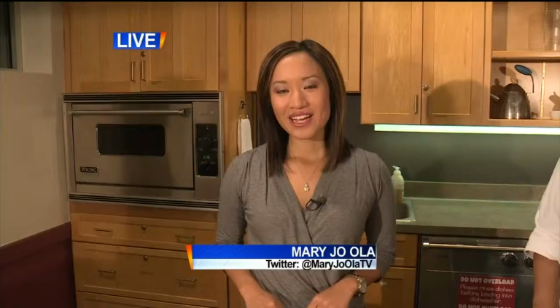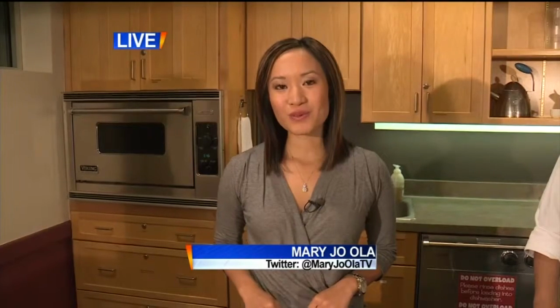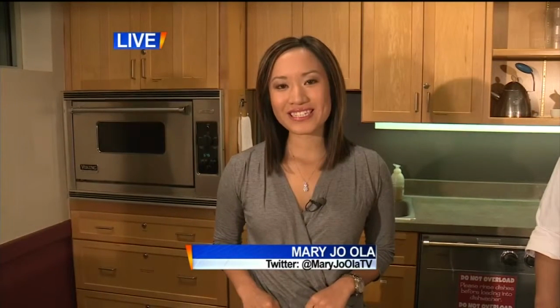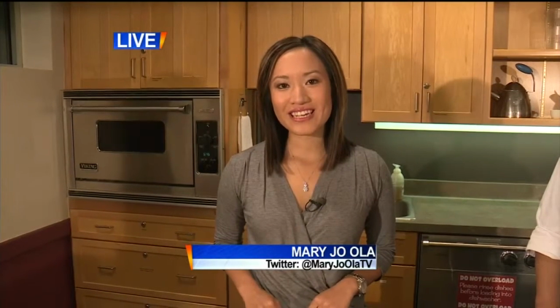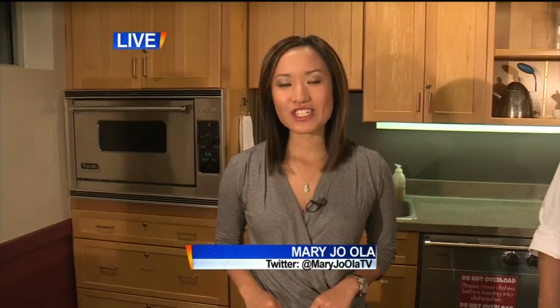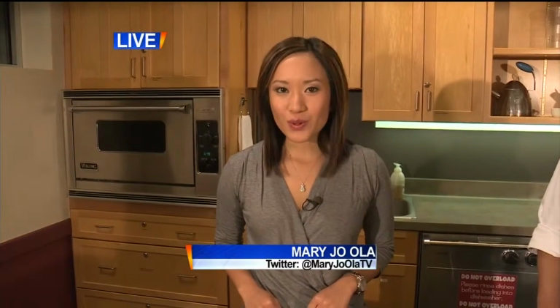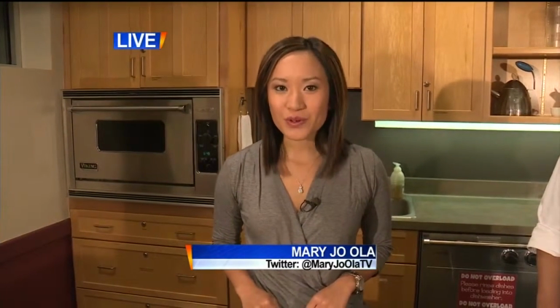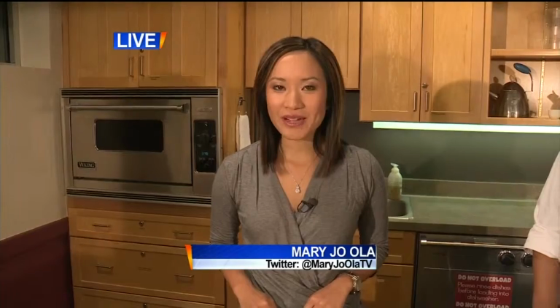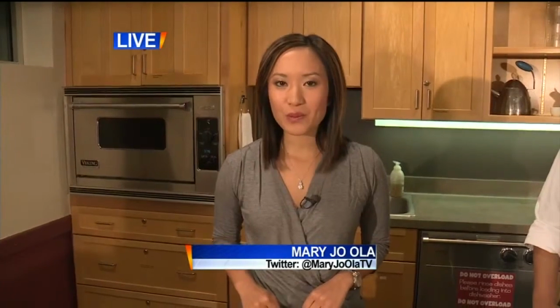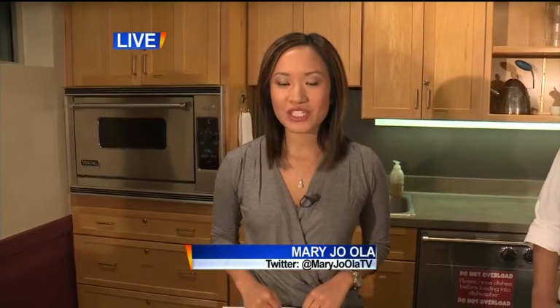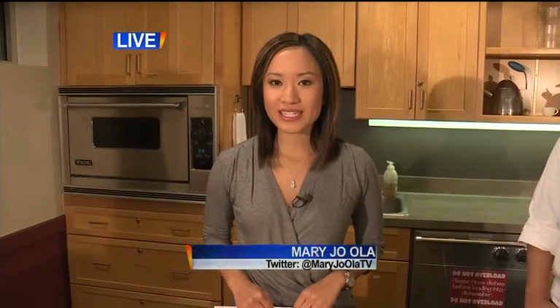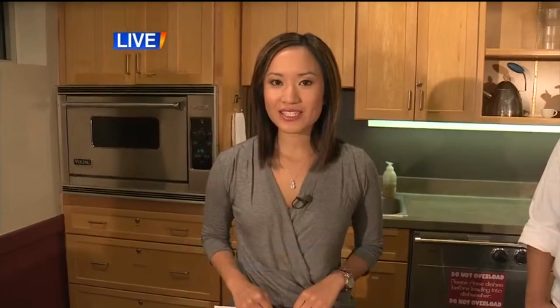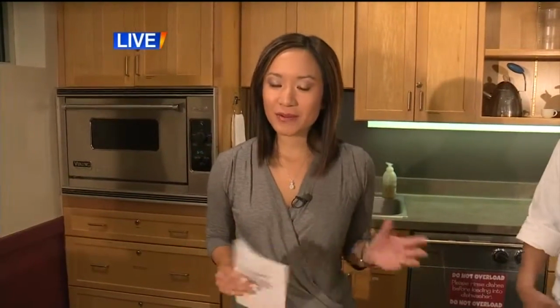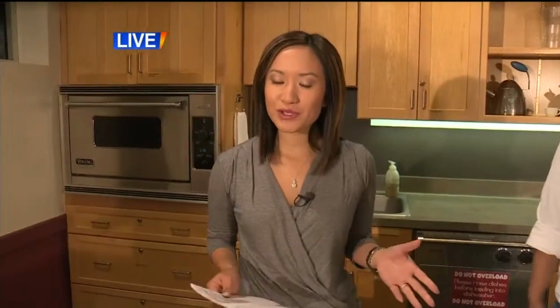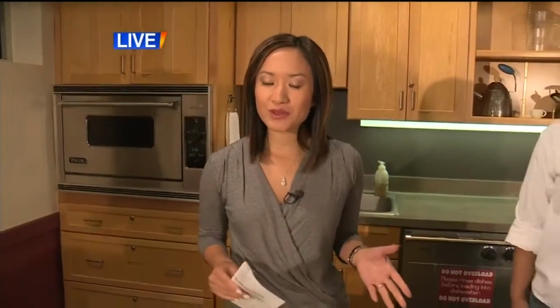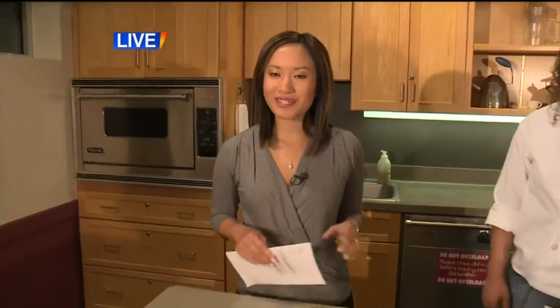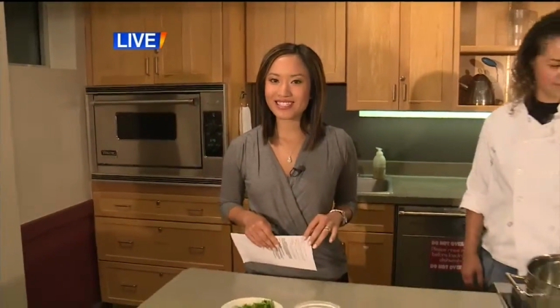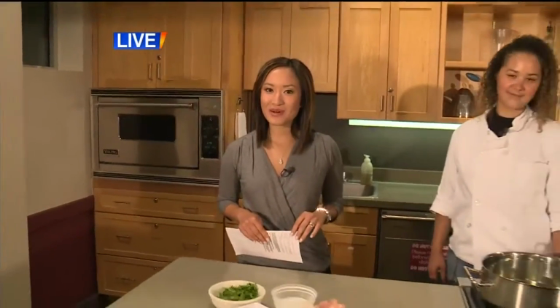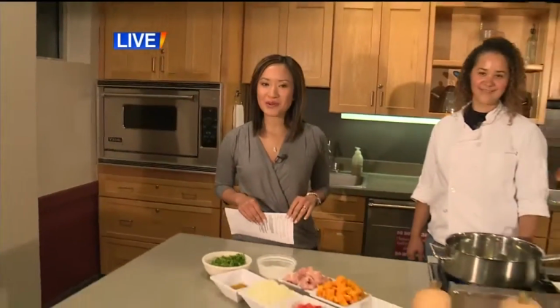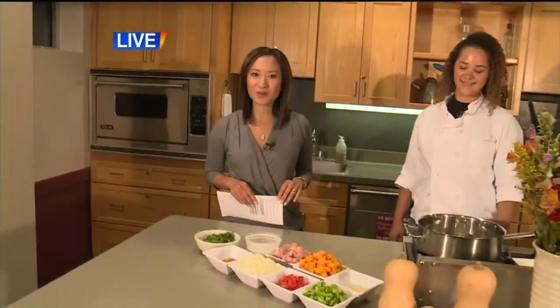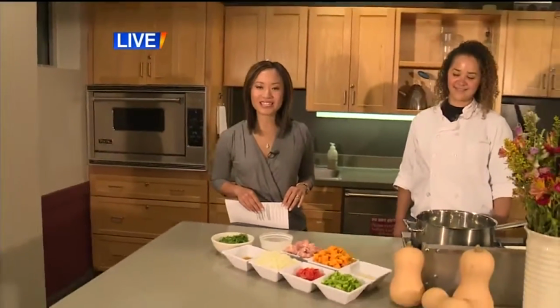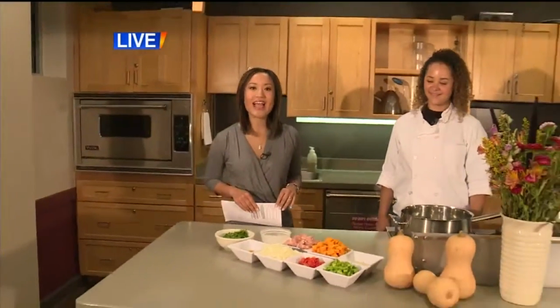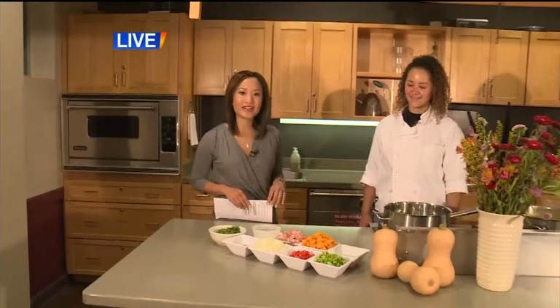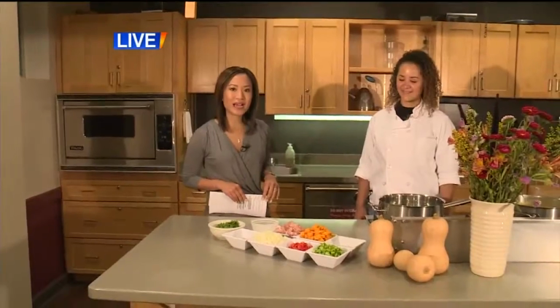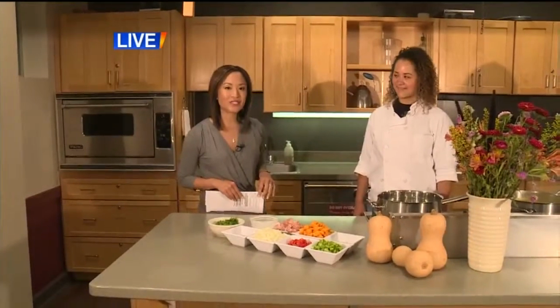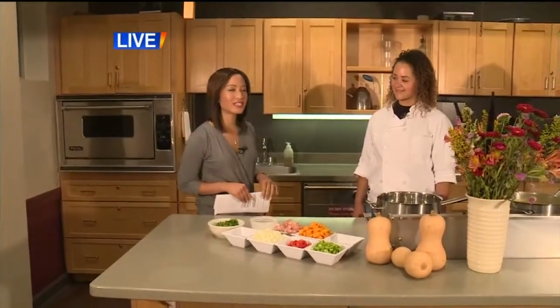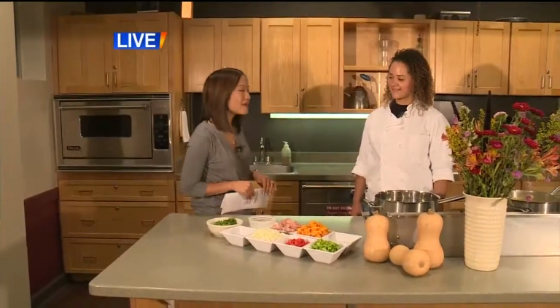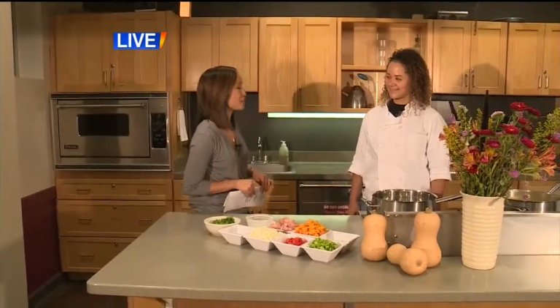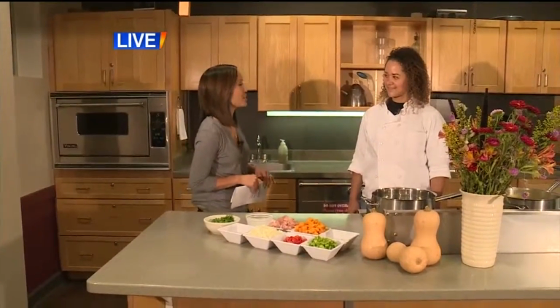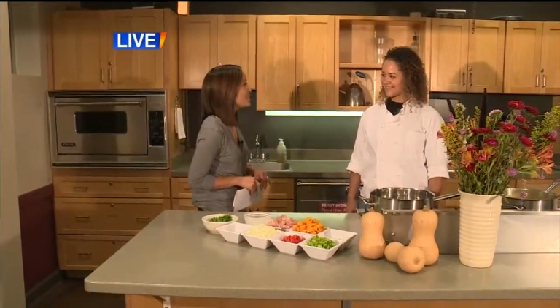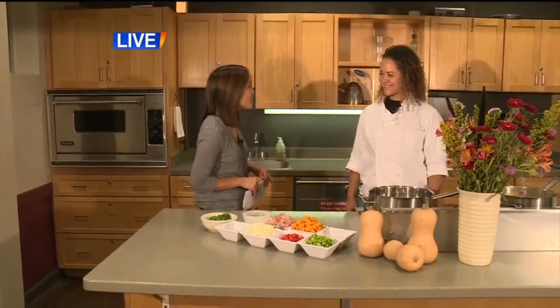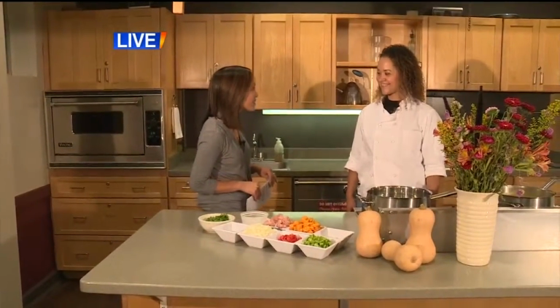Good morning, Dina and Charlotte. We're here at Willie Street East cooking up a few squash recipes this season. And with me this morning is Angelica Matthews. She is the kitchen manager for Willie Street. Thank you for being with us.